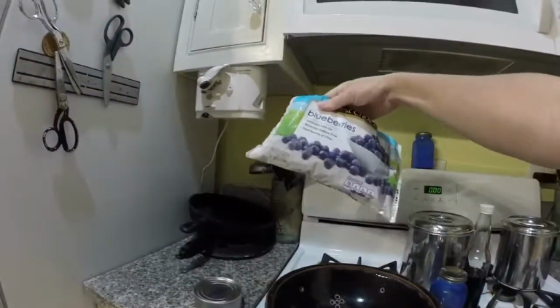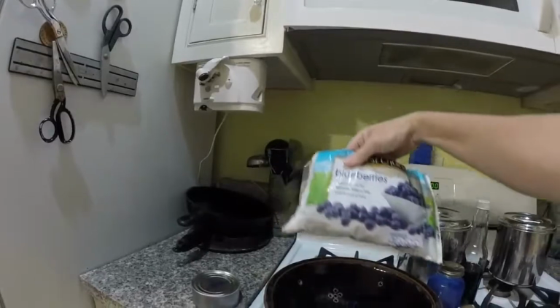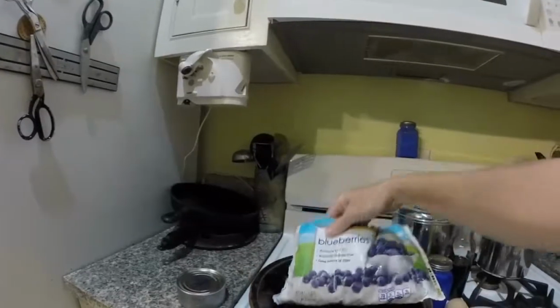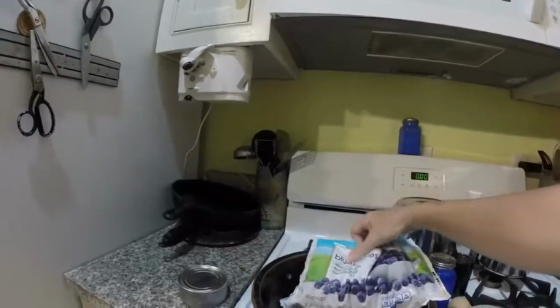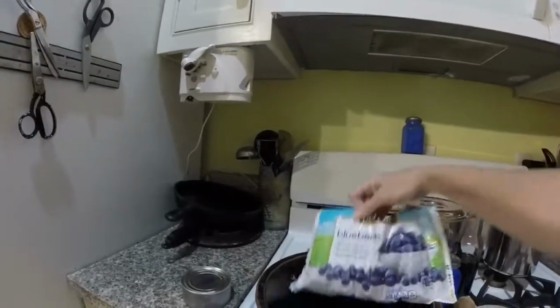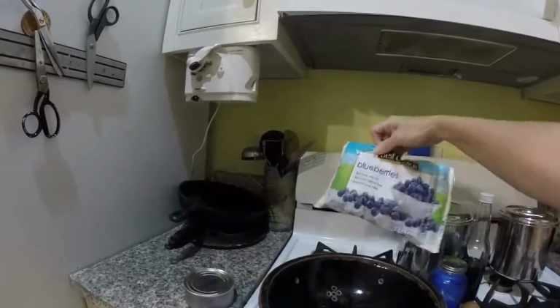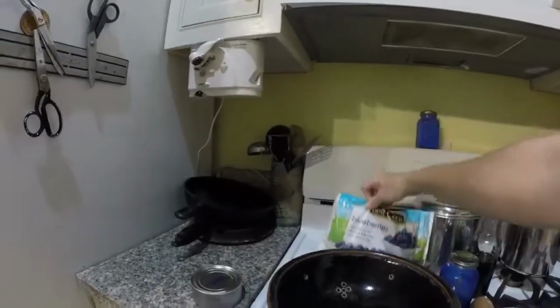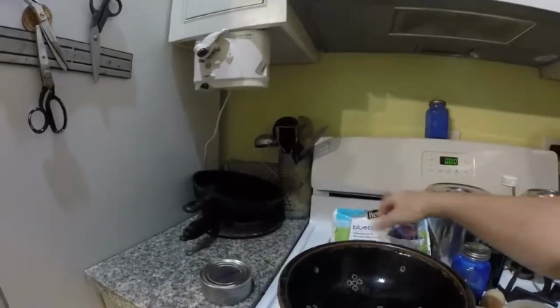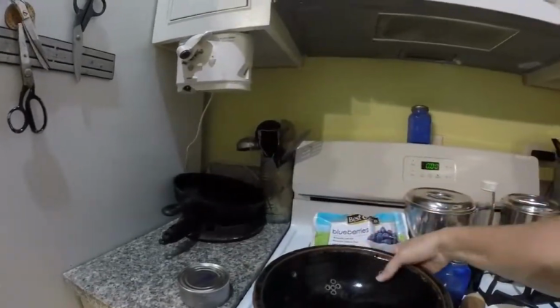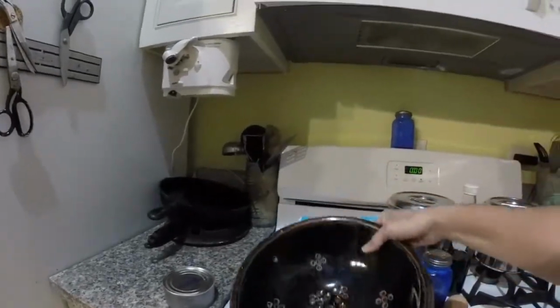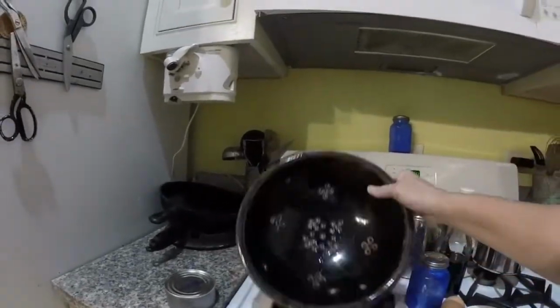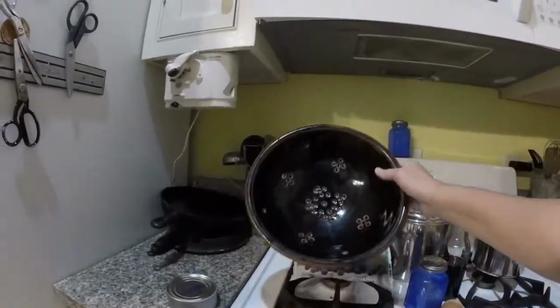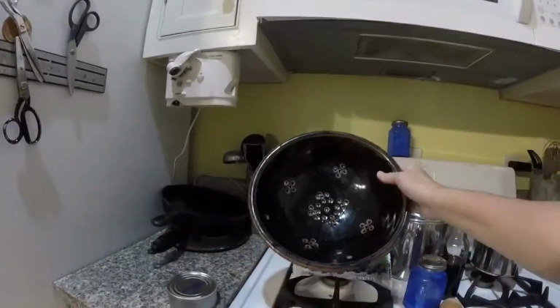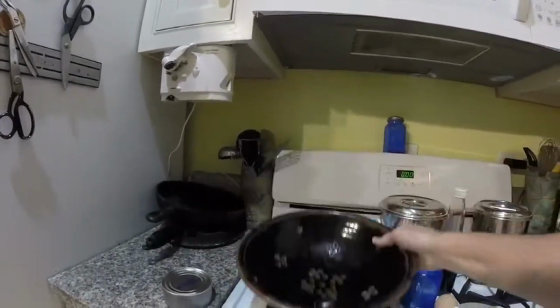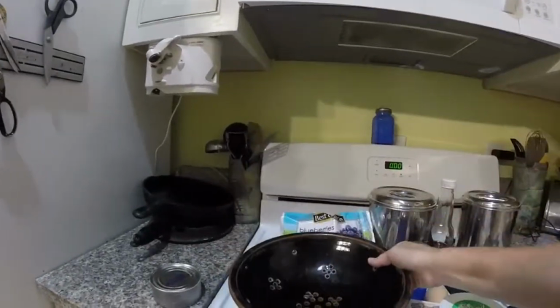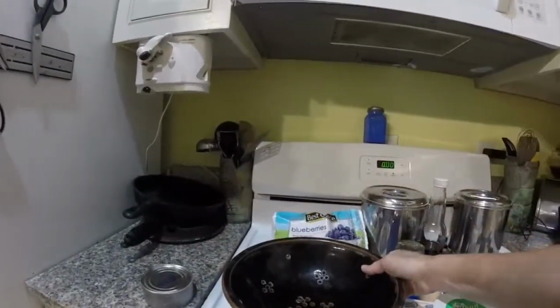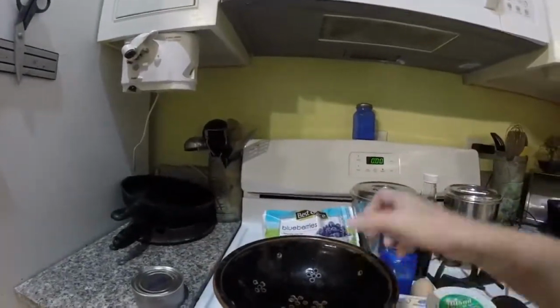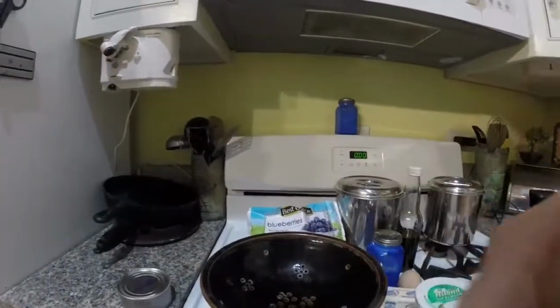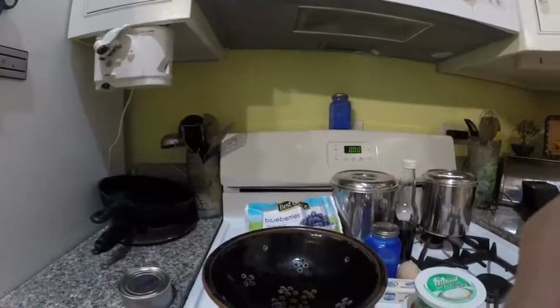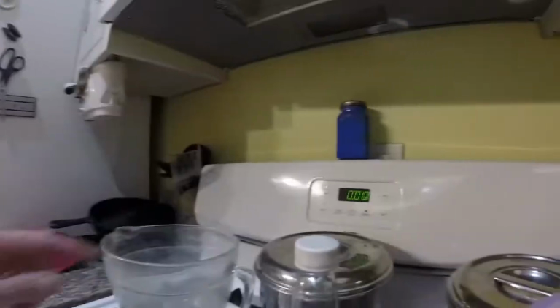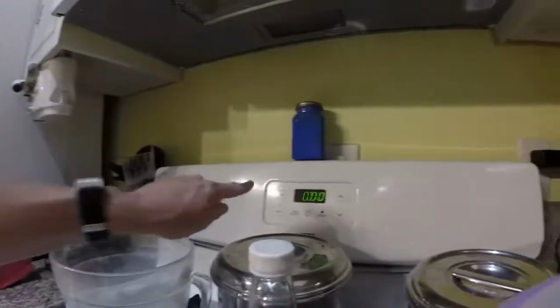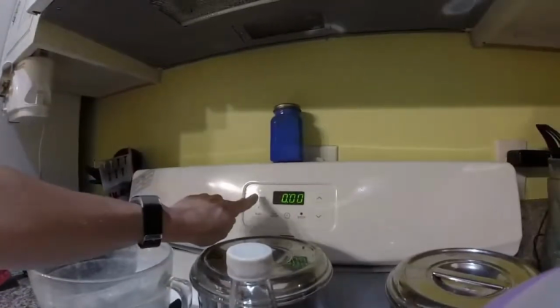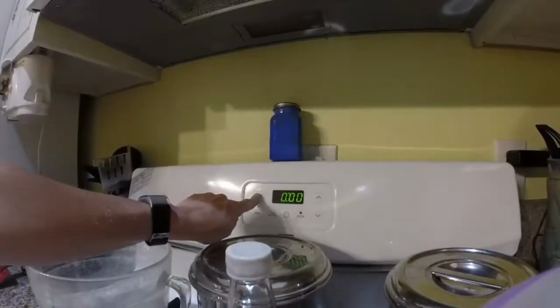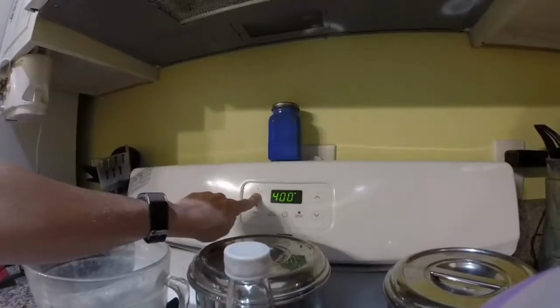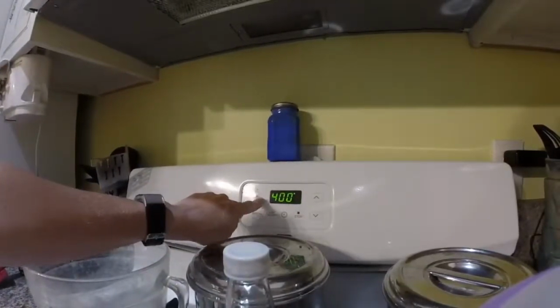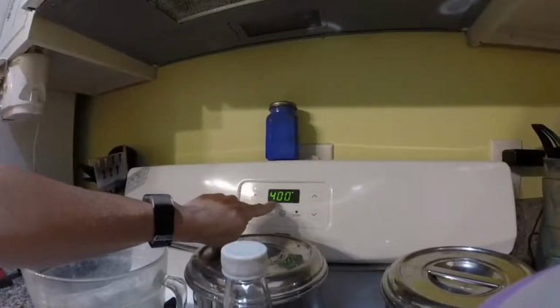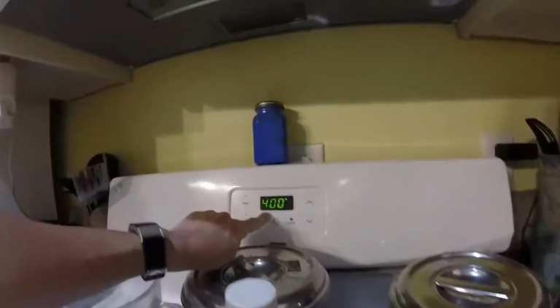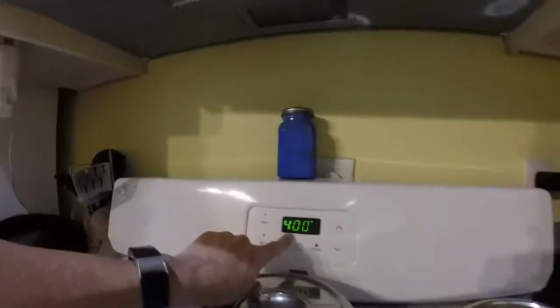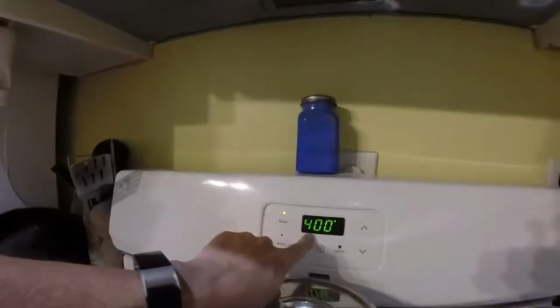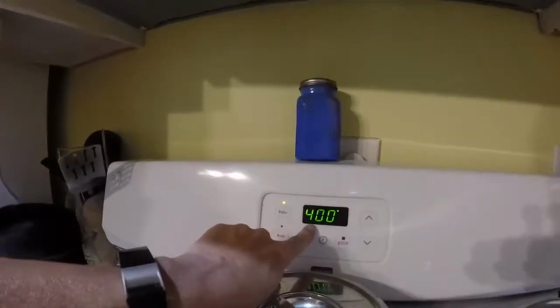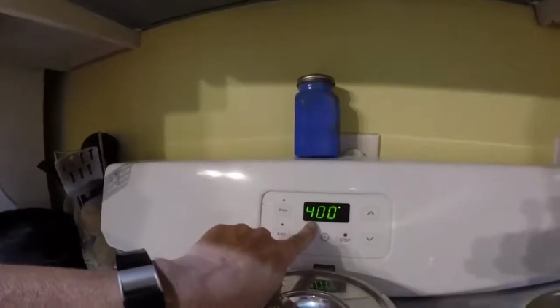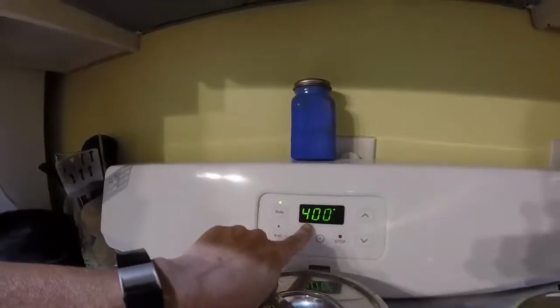If you use frozen blueberries you're going to want to thaw them — that is a colander — and drain them. Preheat your oven to 400 degrees.